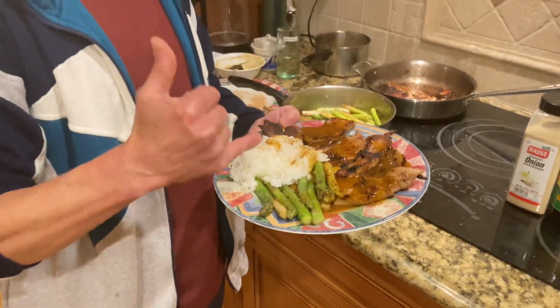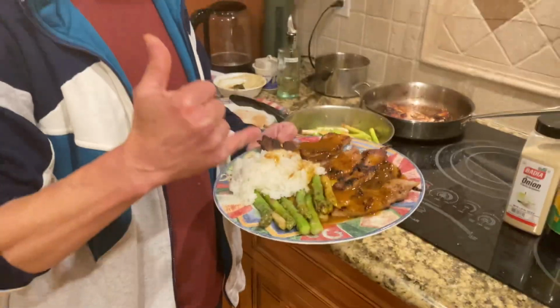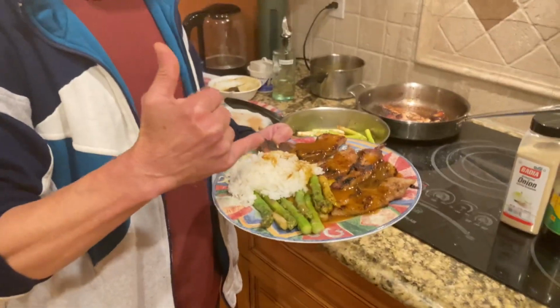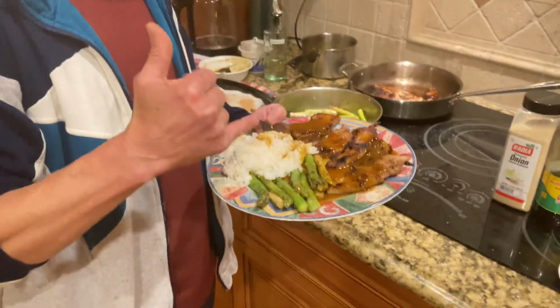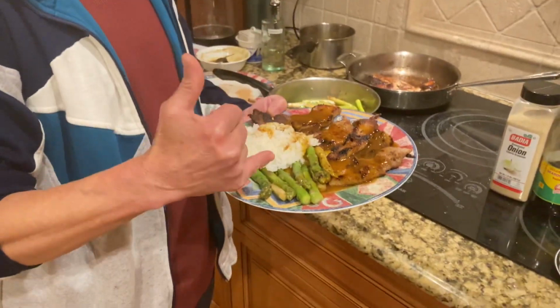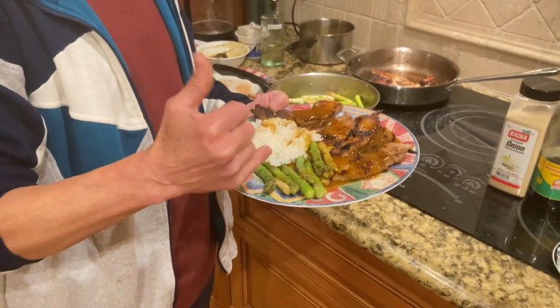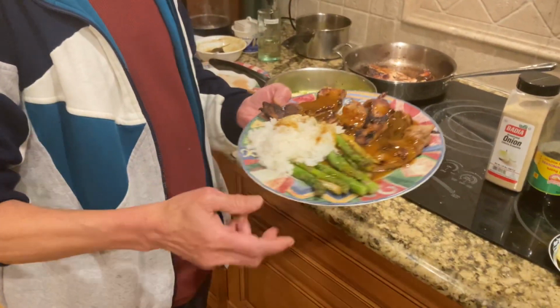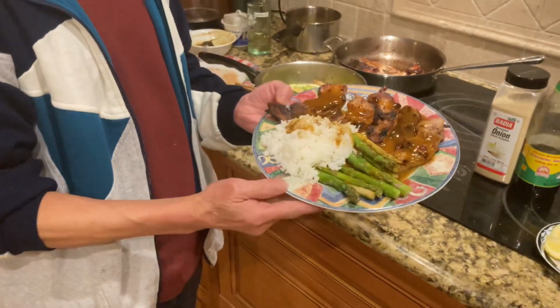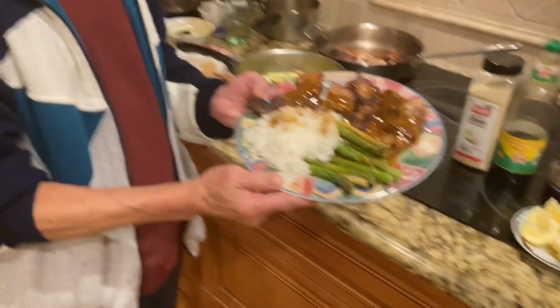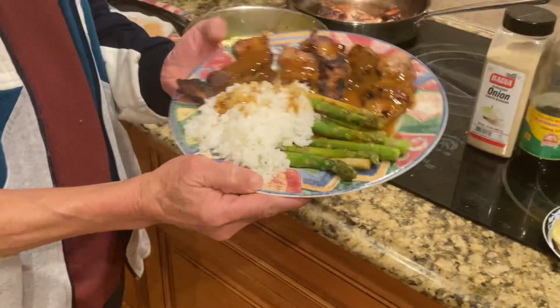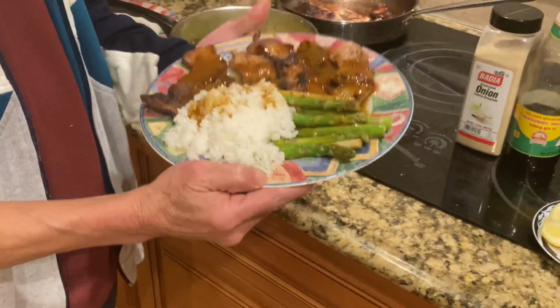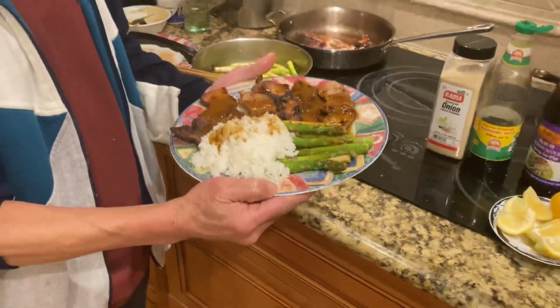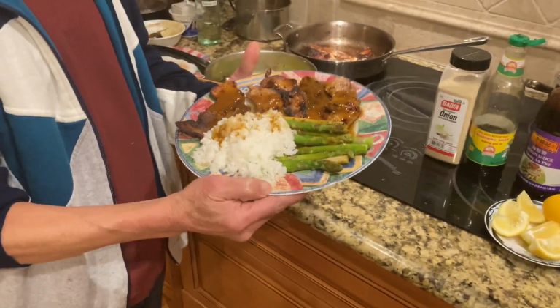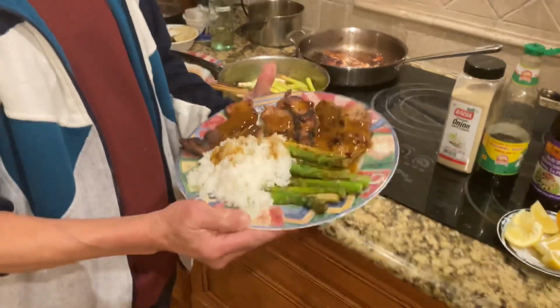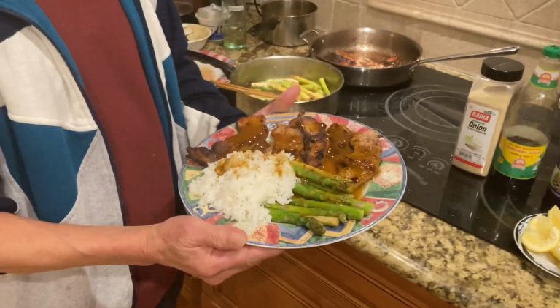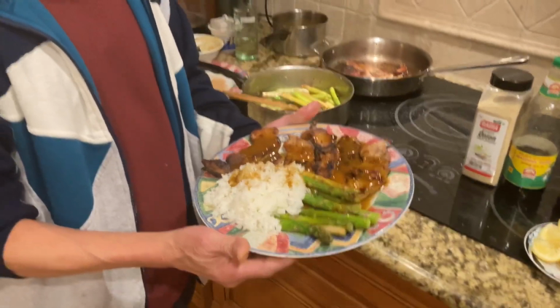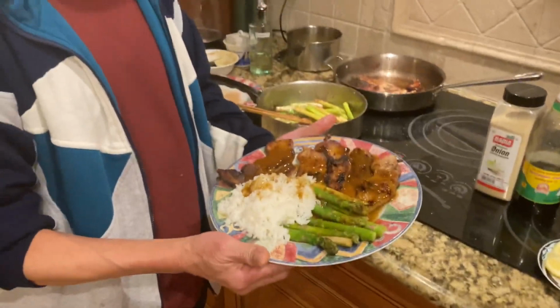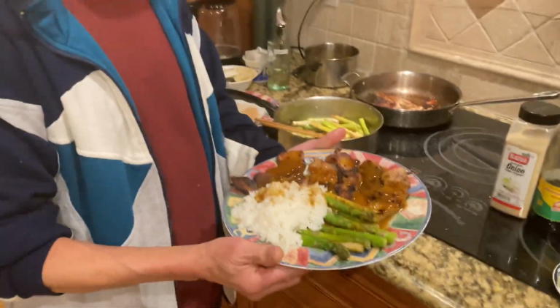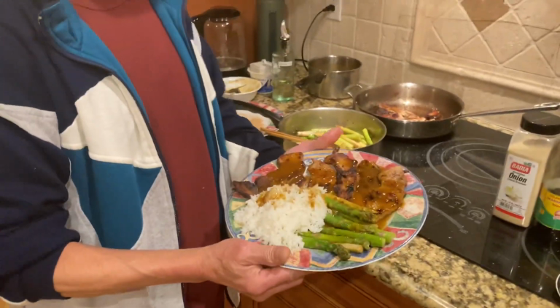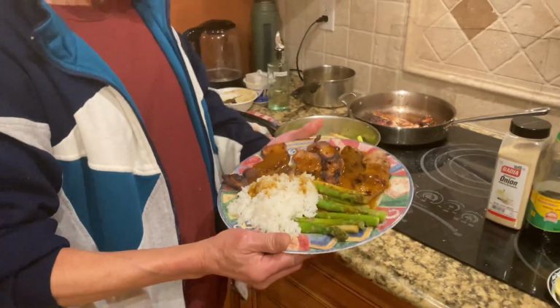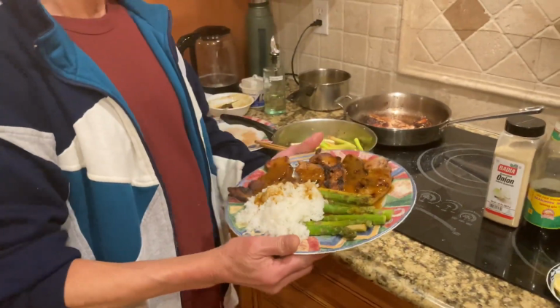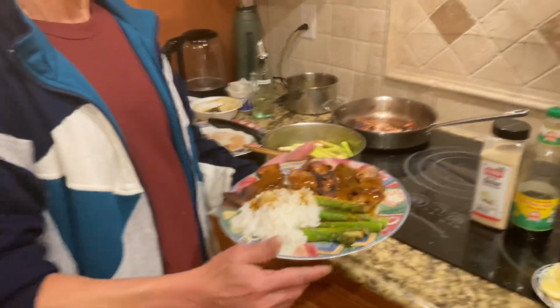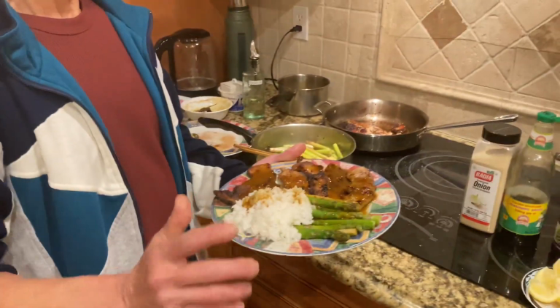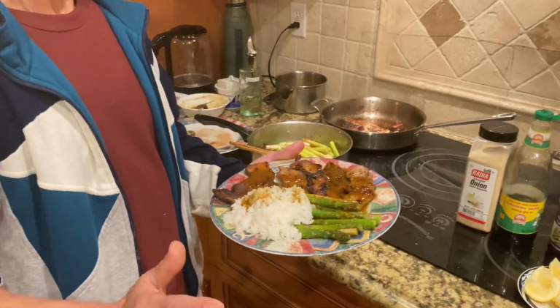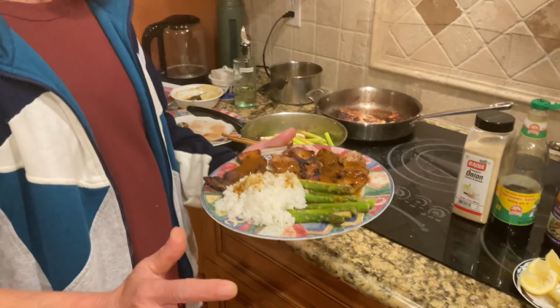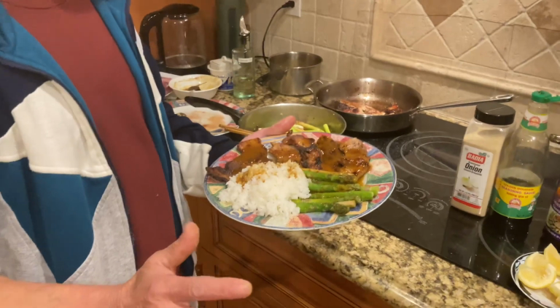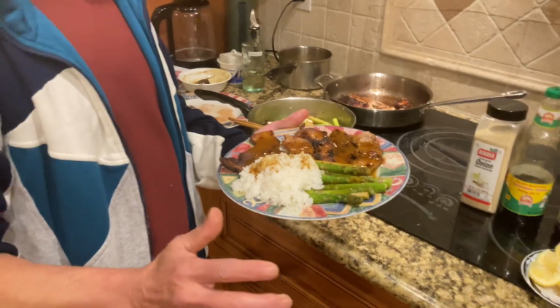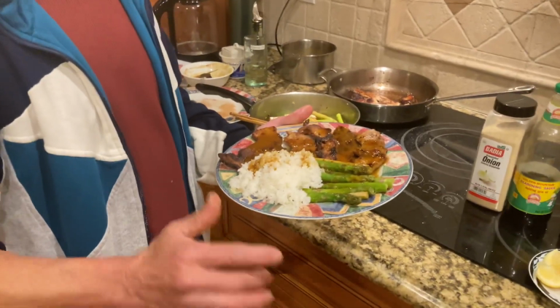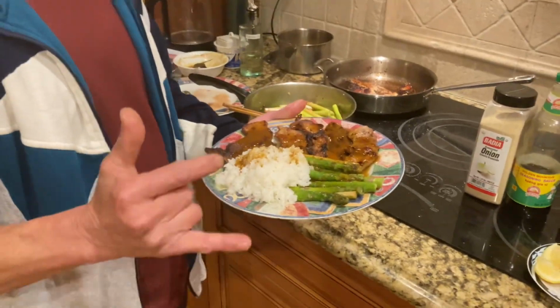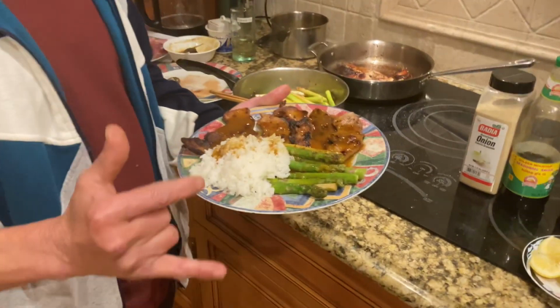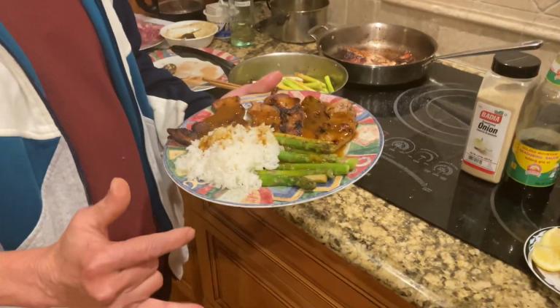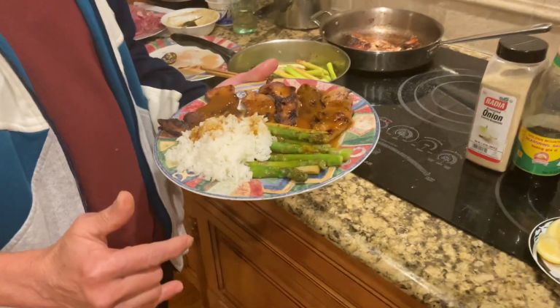Cooked with a subscriber and served with a new style. If you like this video, please like and subscribe.